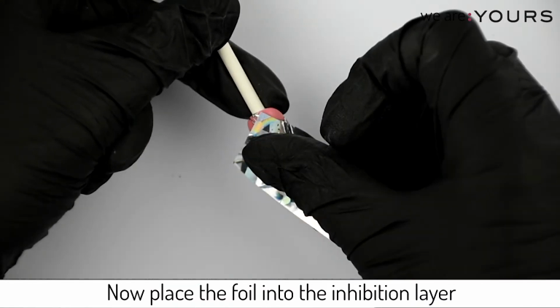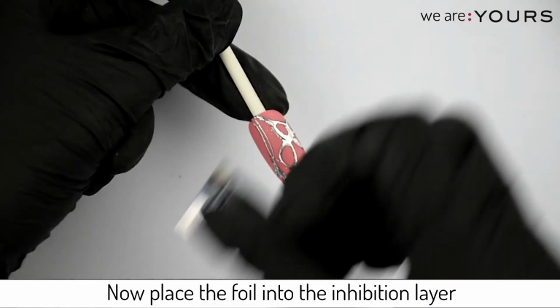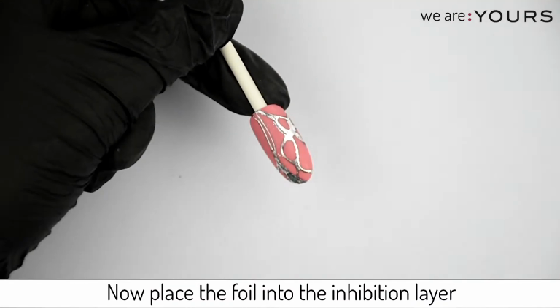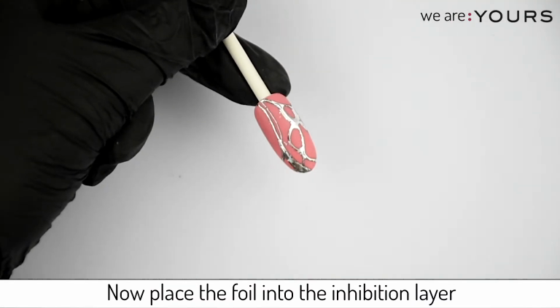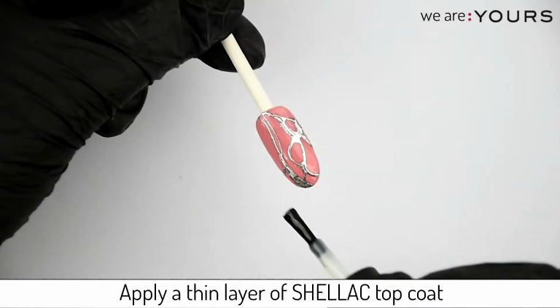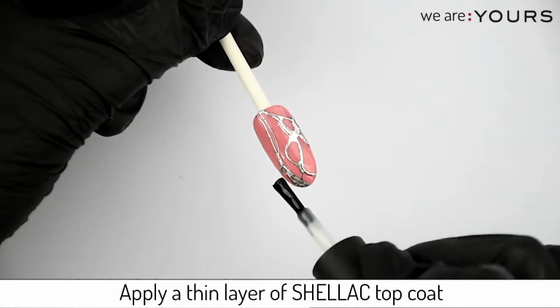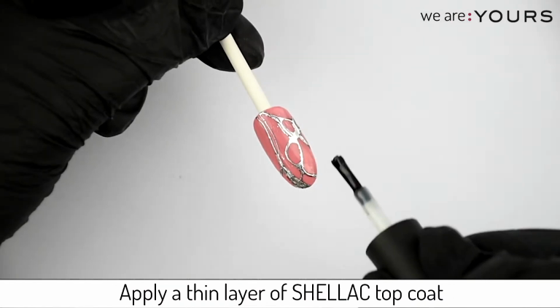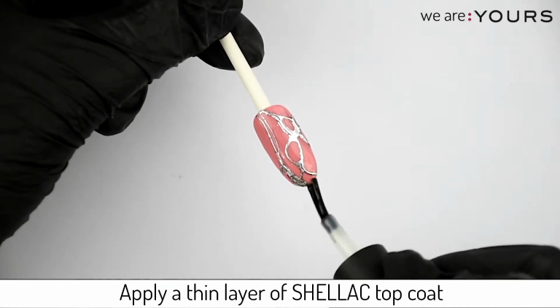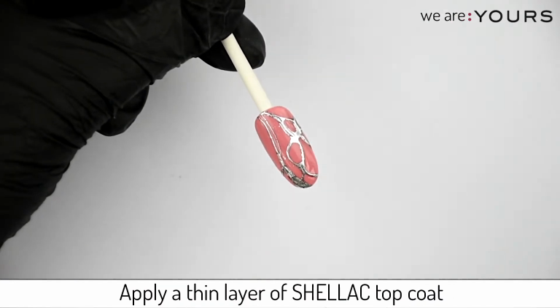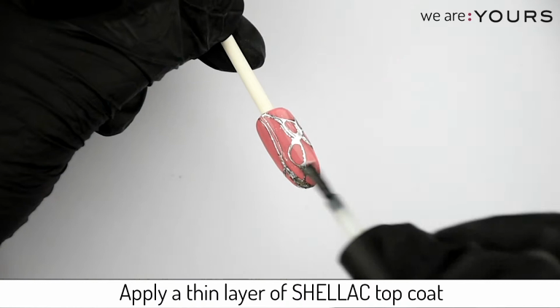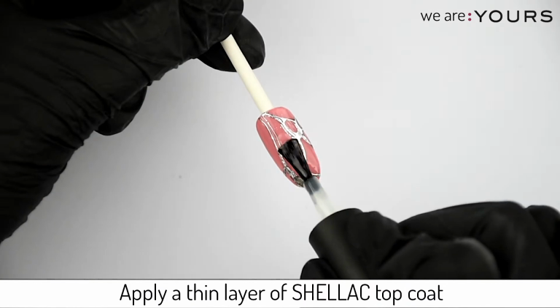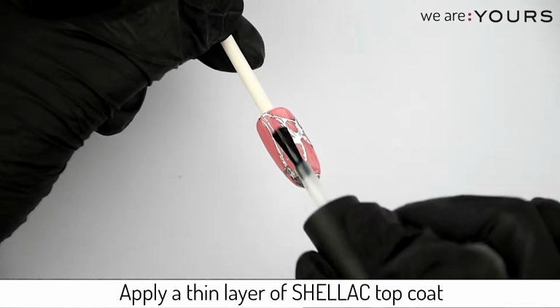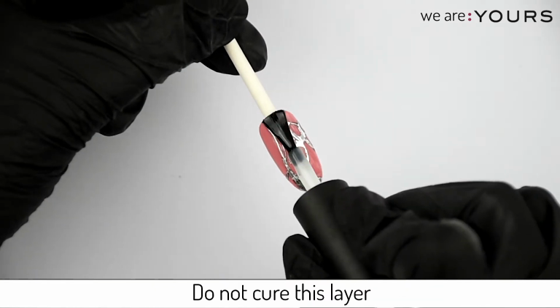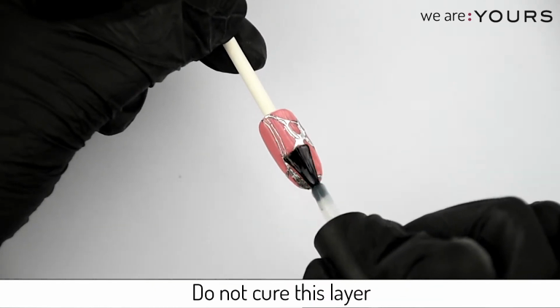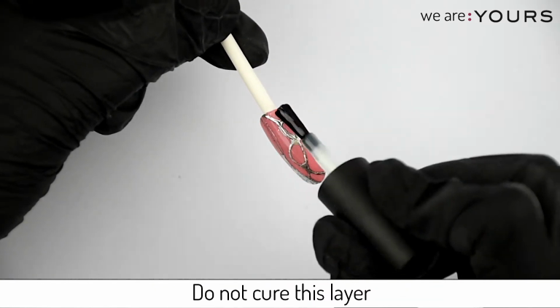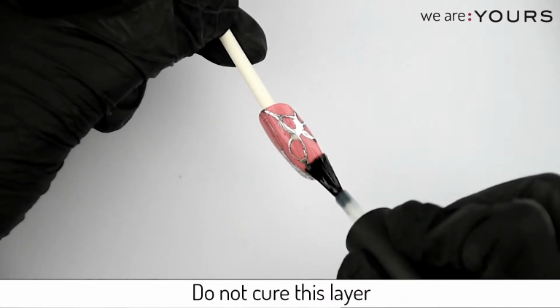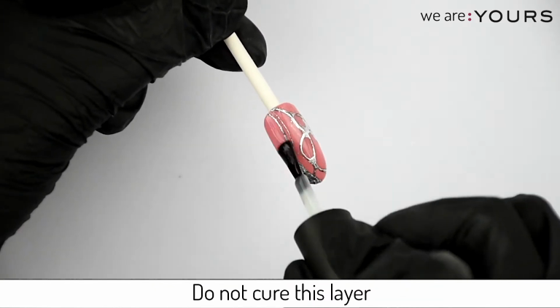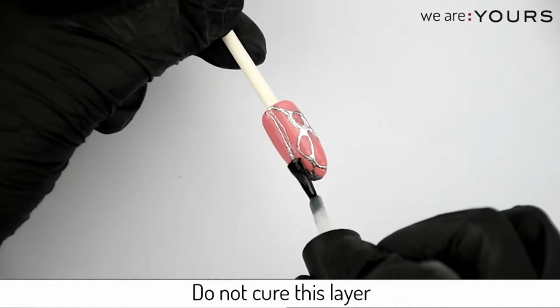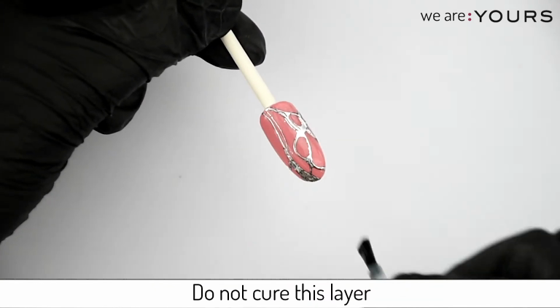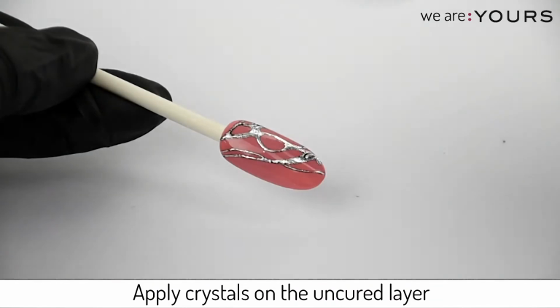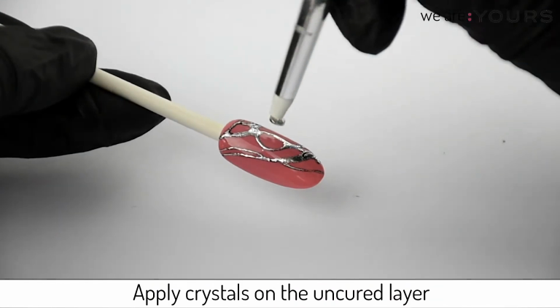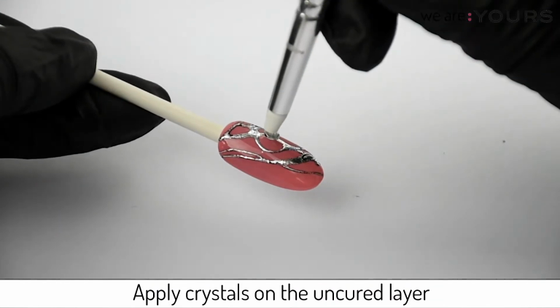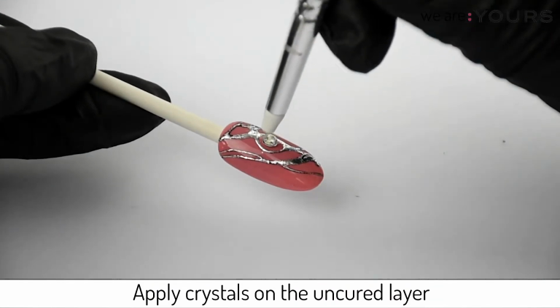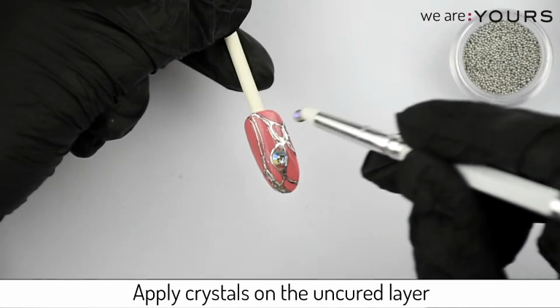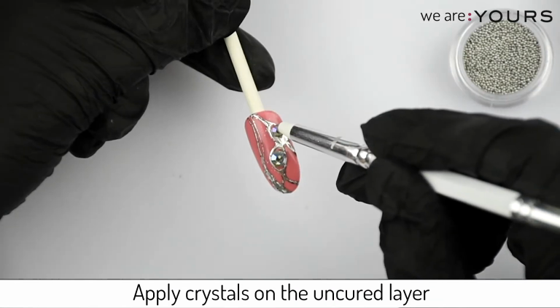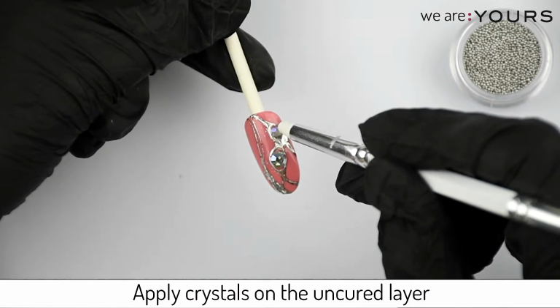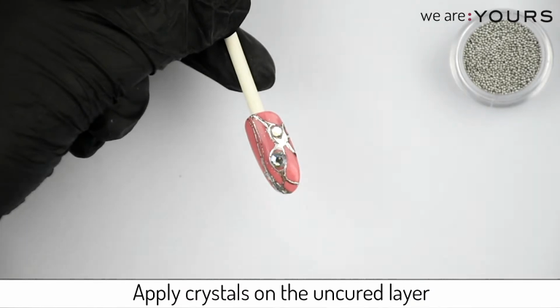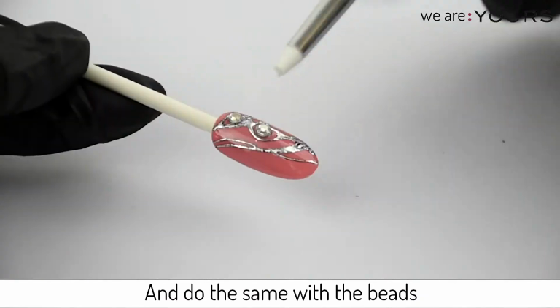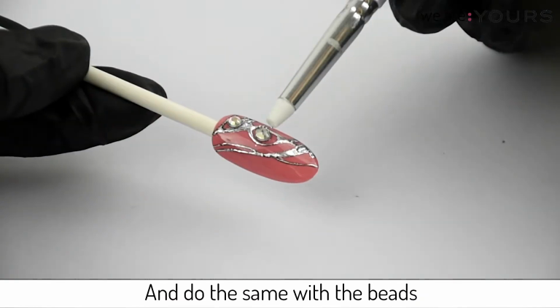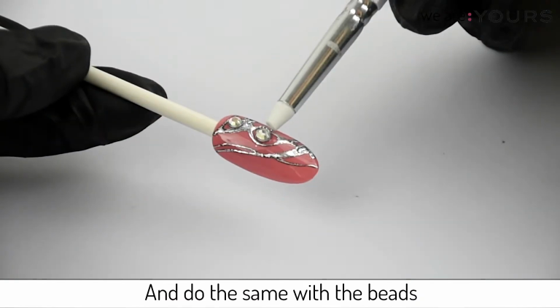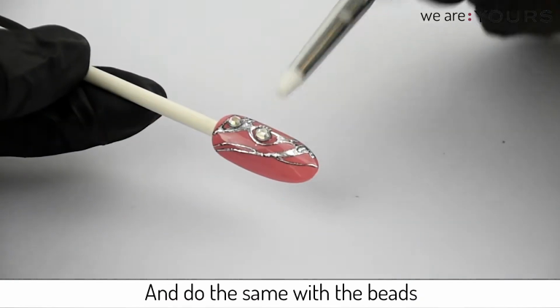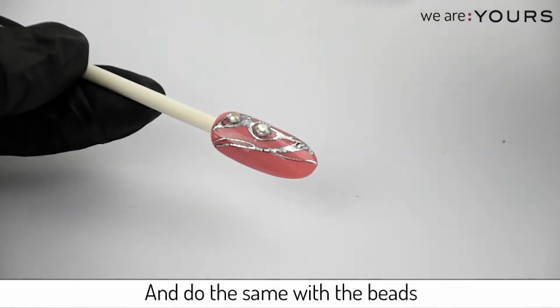Apply a thin layer of Chelecq topcoat — do not cure this layer. Apply crystals on the uncured layer and do the same with the bead.